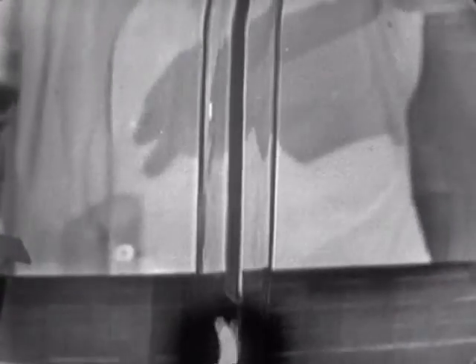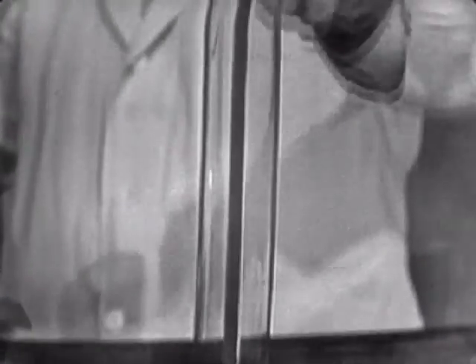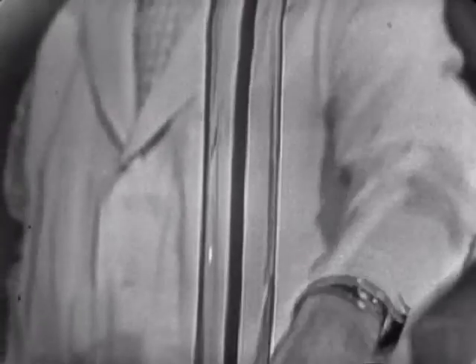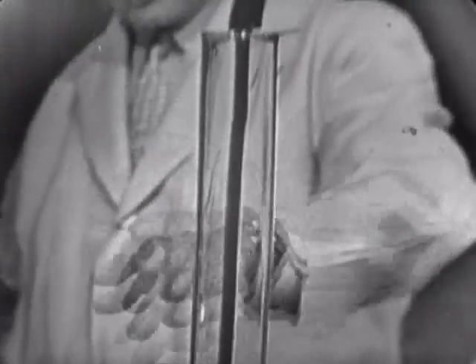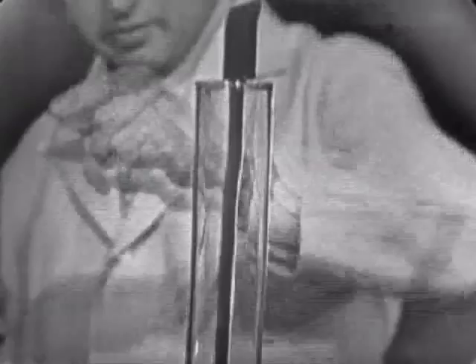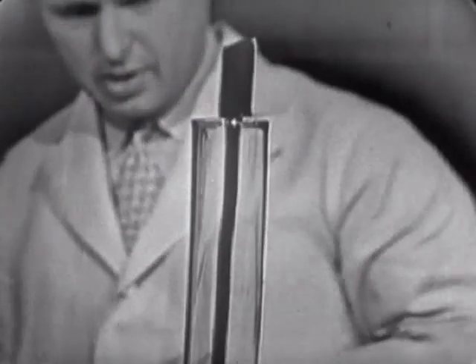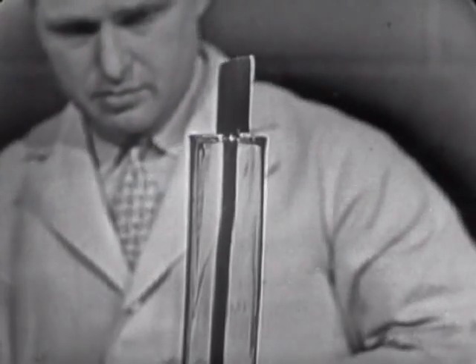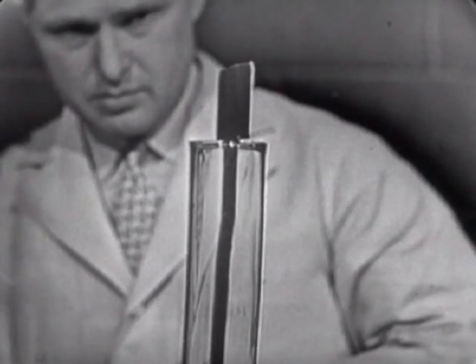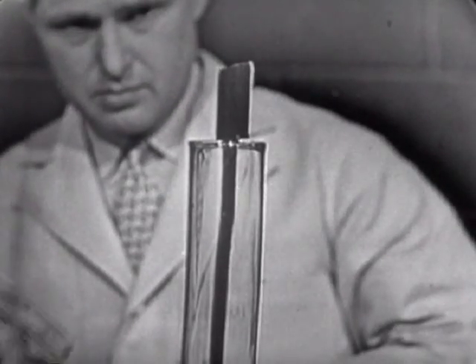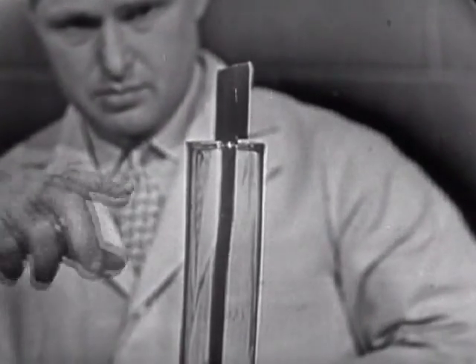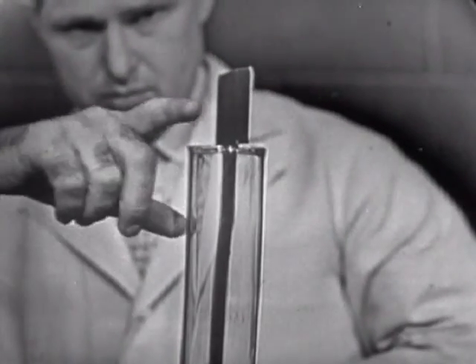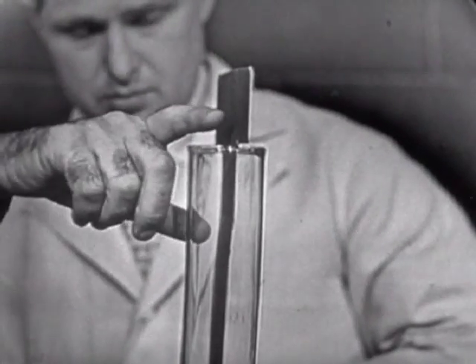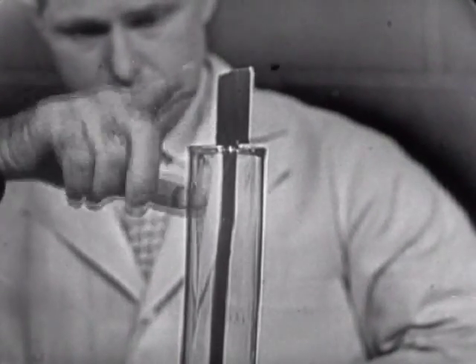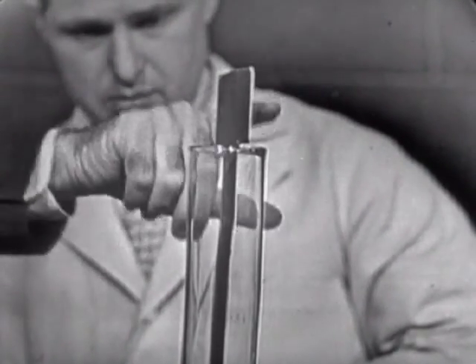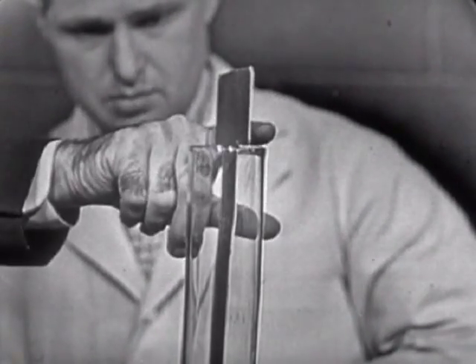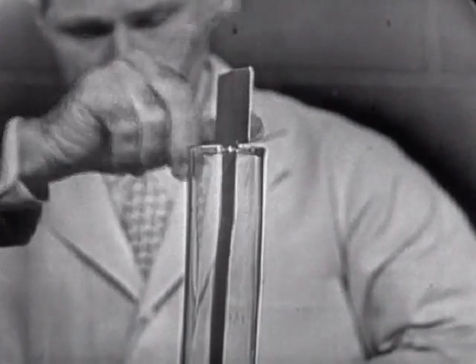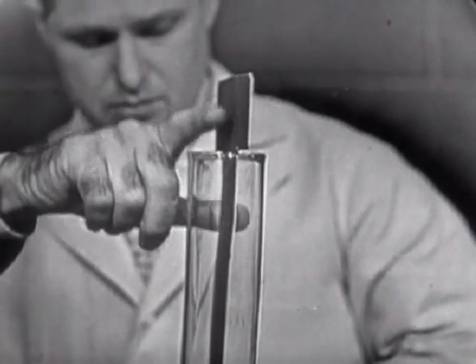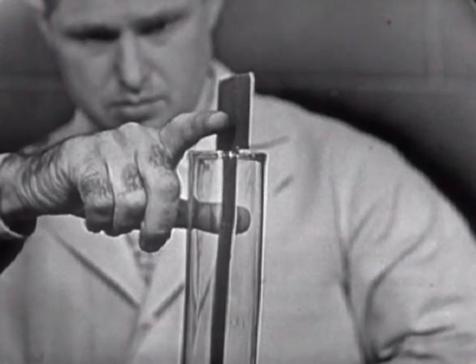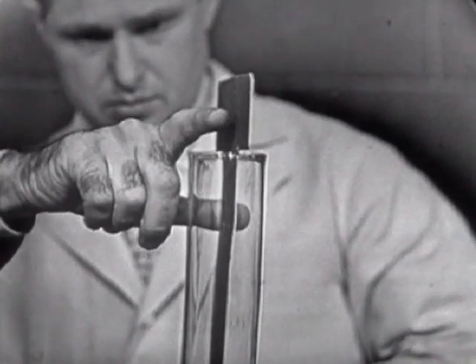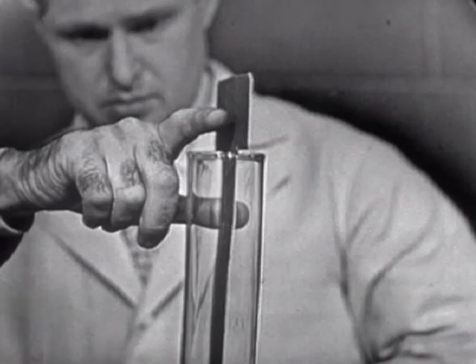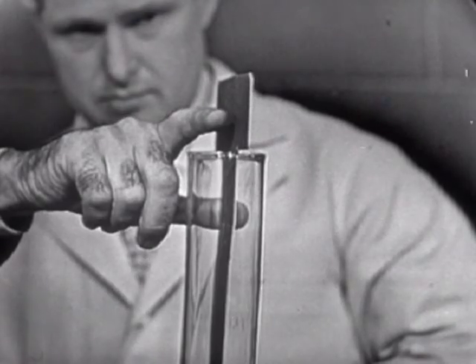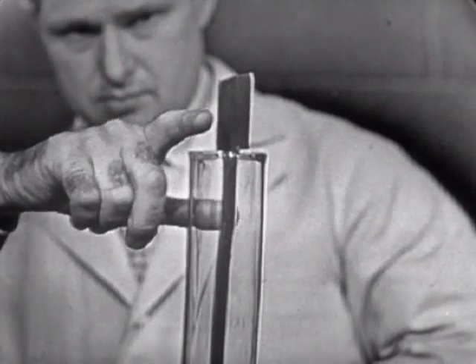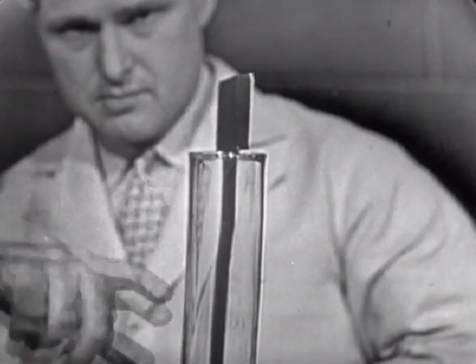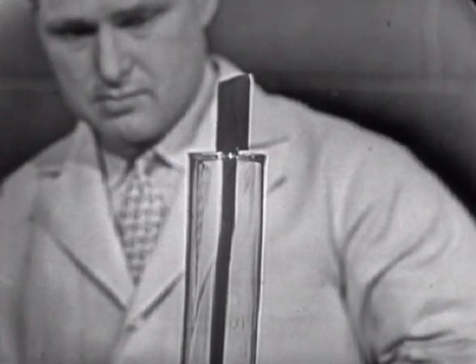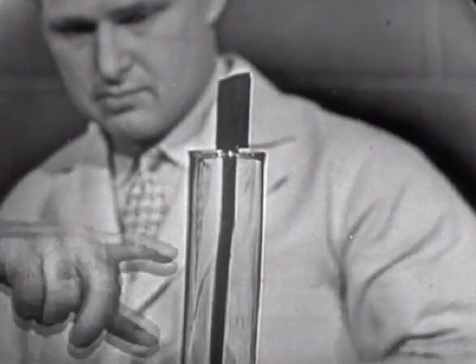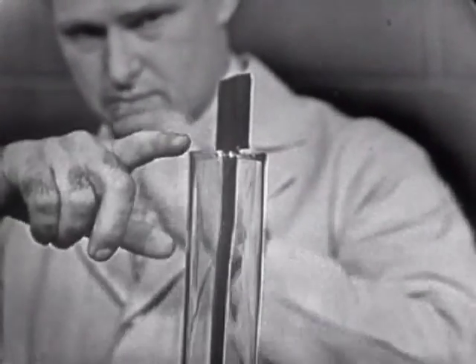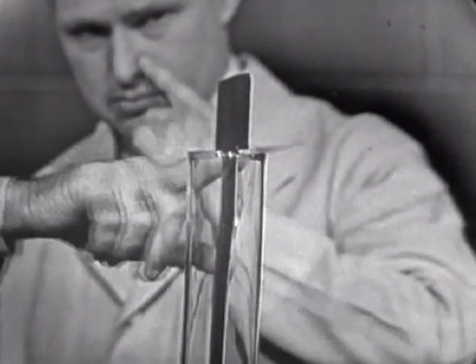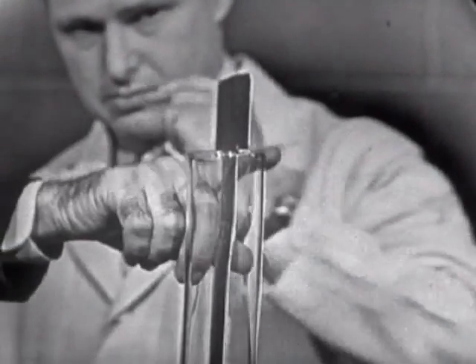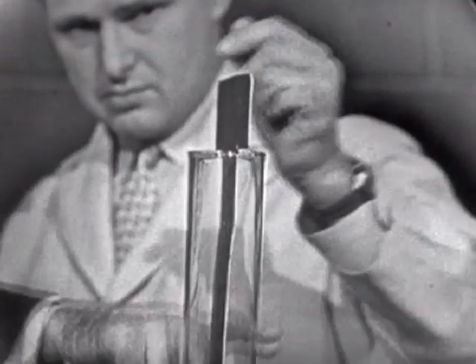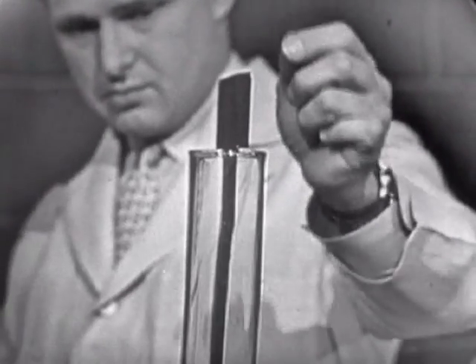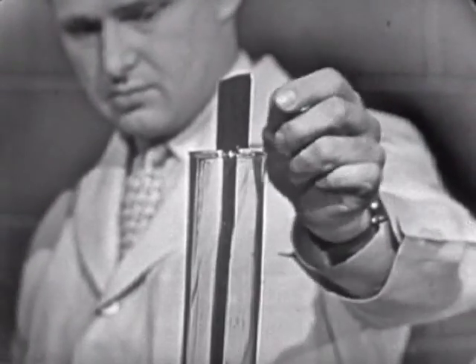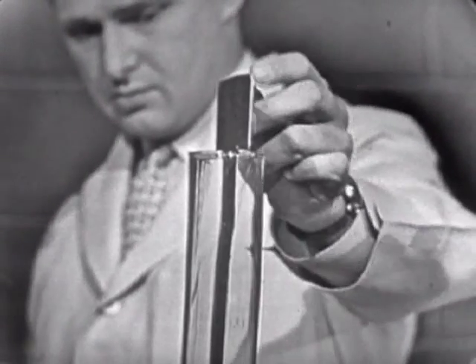Well, how do you know that it goes down this side and up this side? Well, I don't, Earl, but if I put my finger over there and try both sides, it gets warm here, so I know the warm air is coming up this side now and the cold air is going down there.